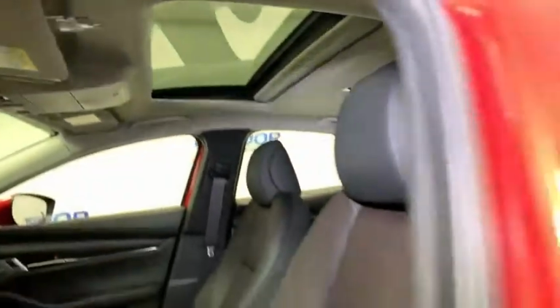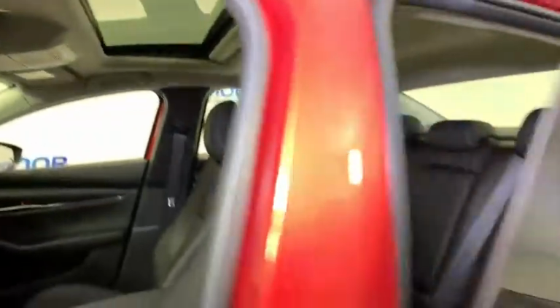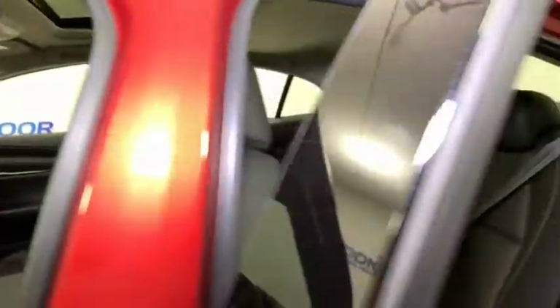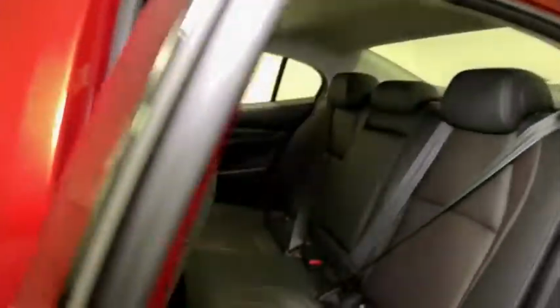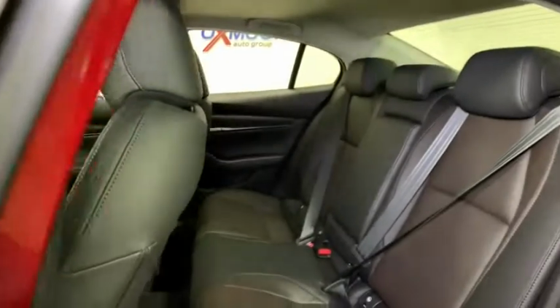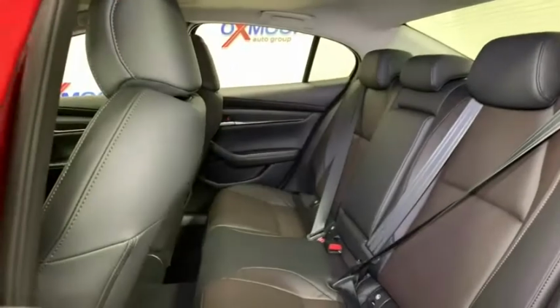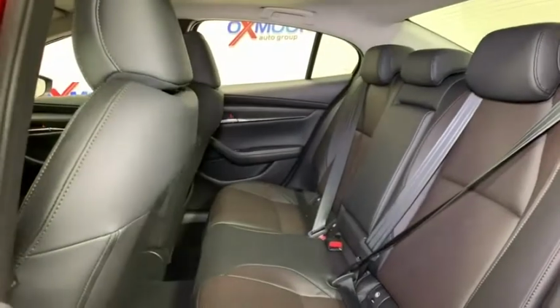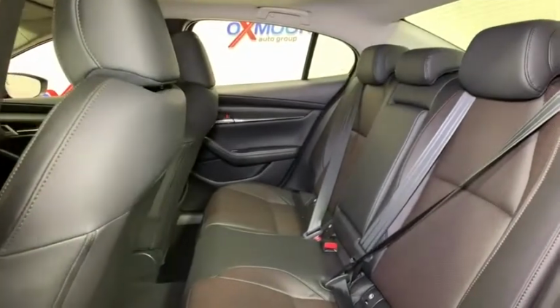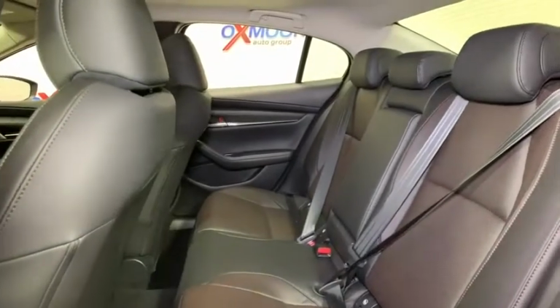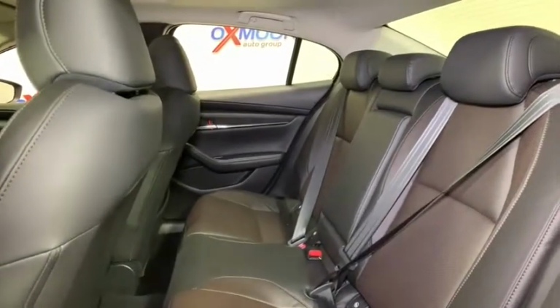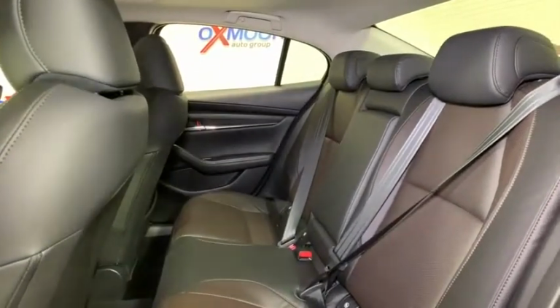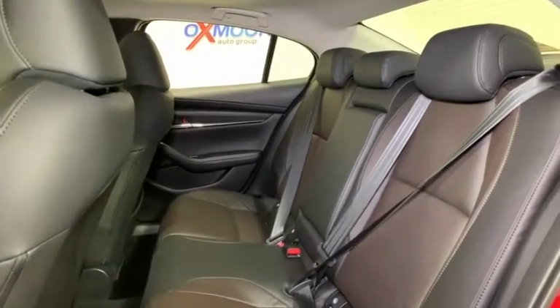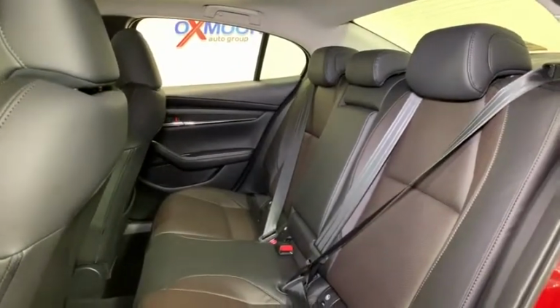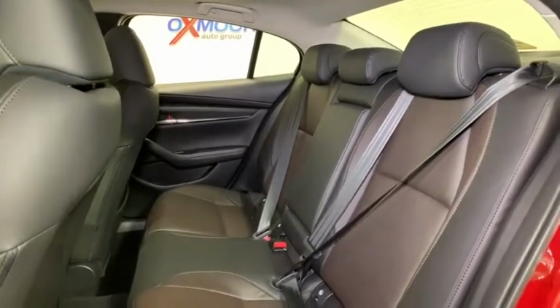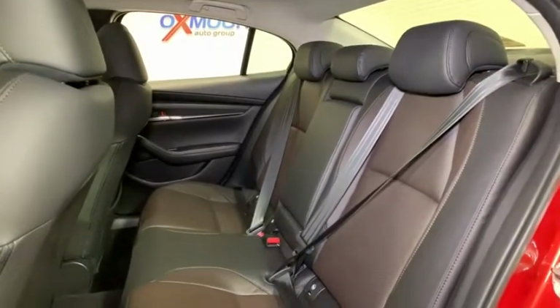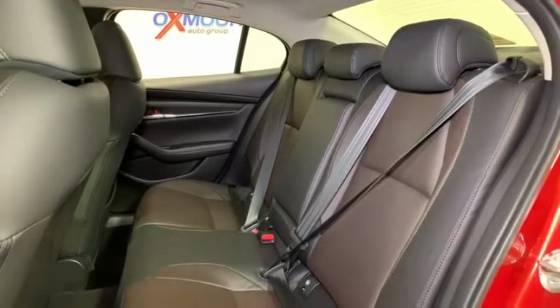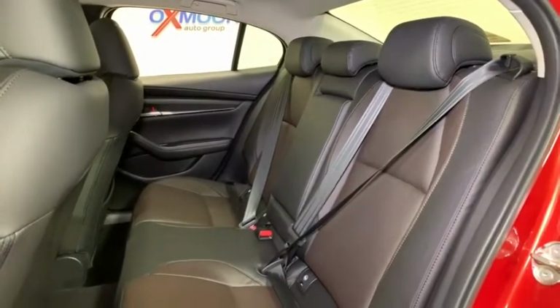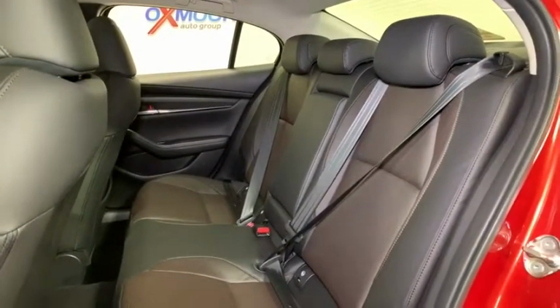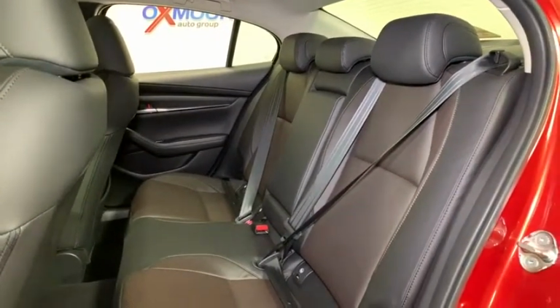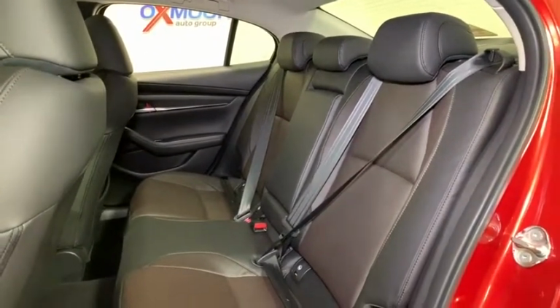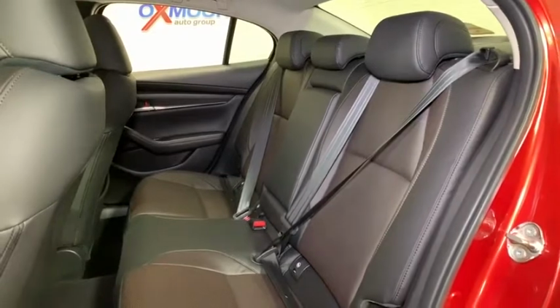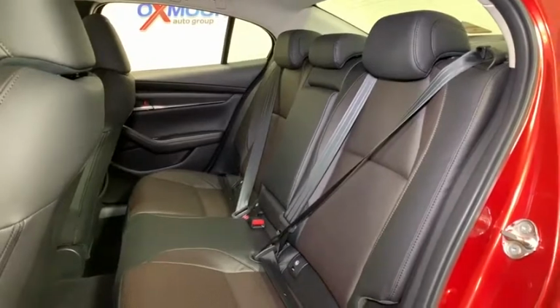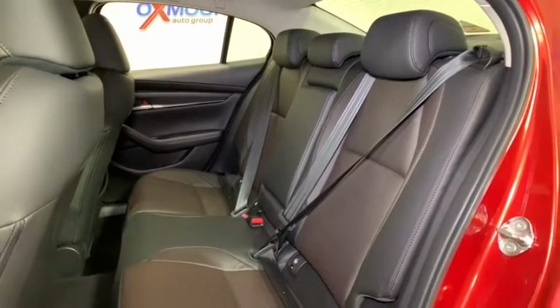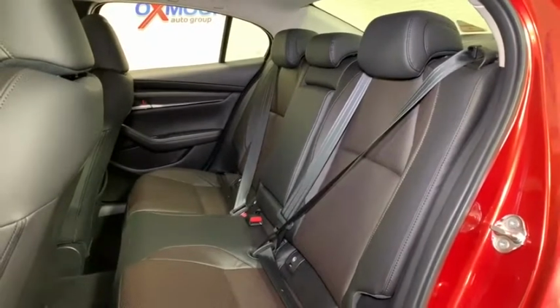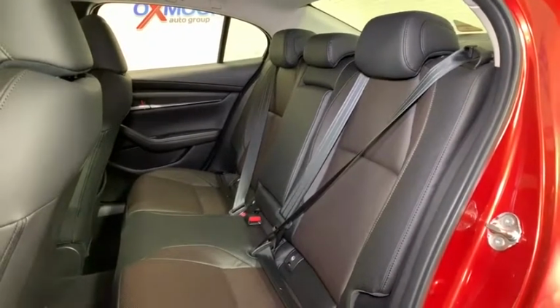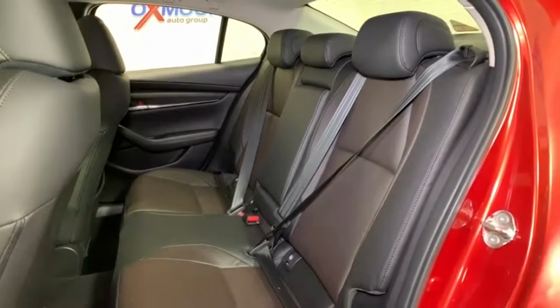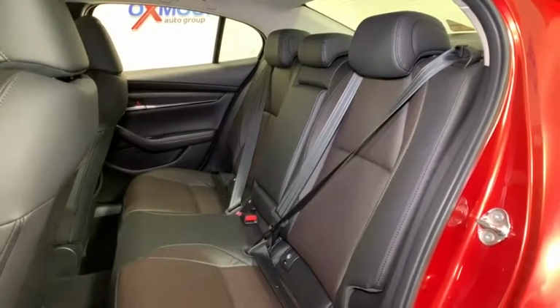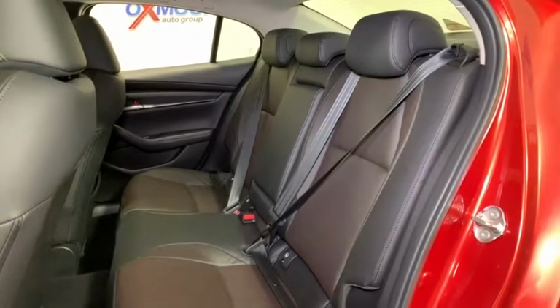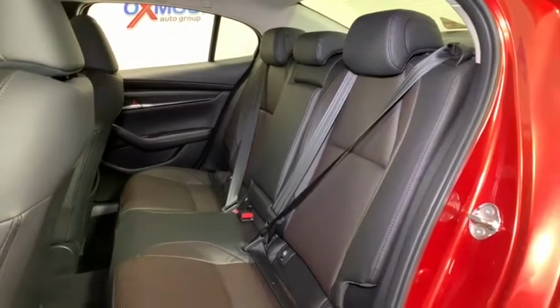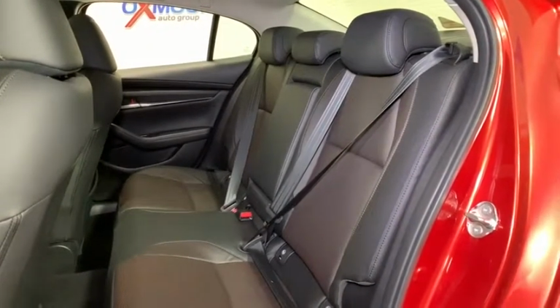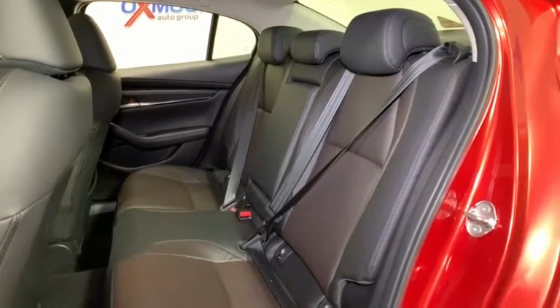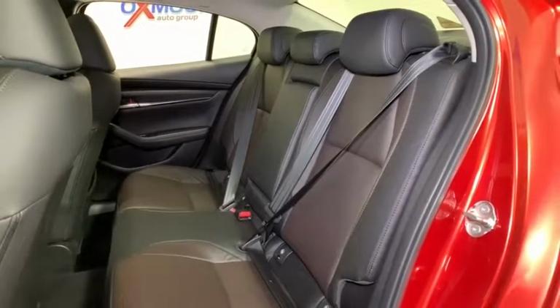Heated front seats, trip computer, overhead console, leather seats, tachometer, remote keyless entry, panic alarm, brake assist, power moonroof, front bucket seats.